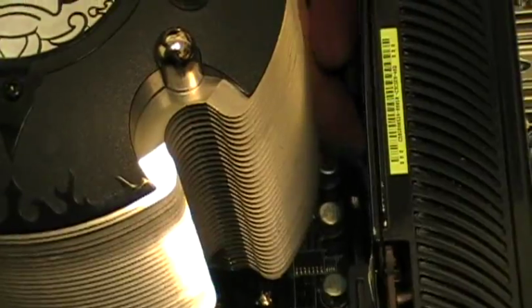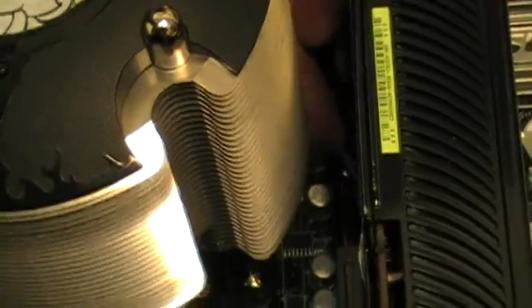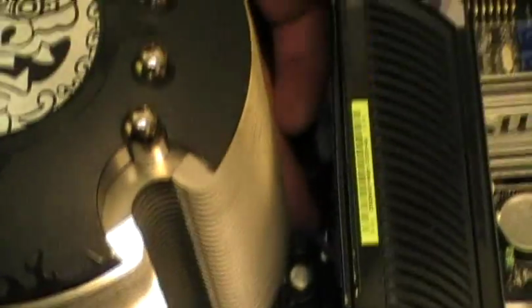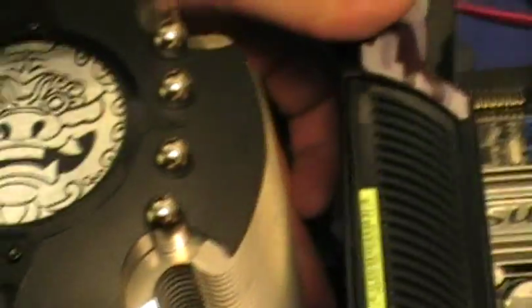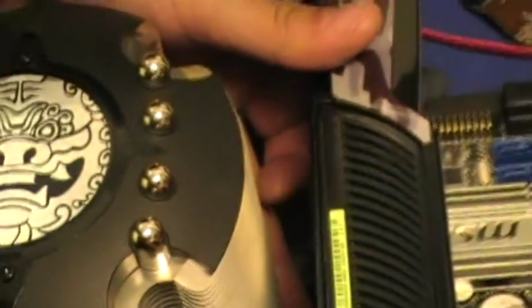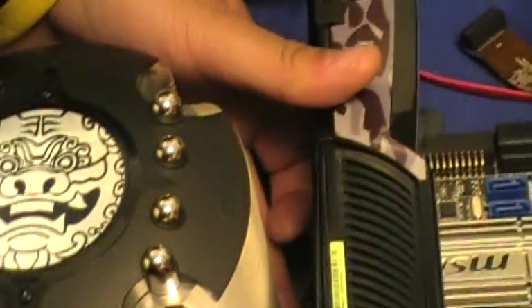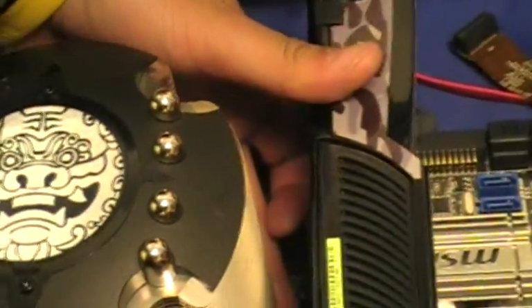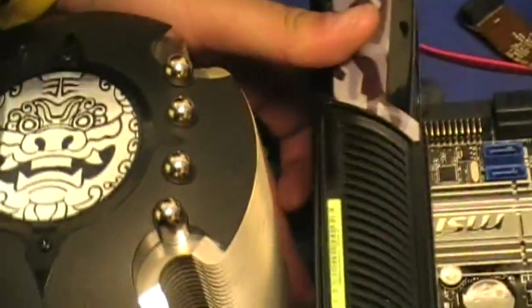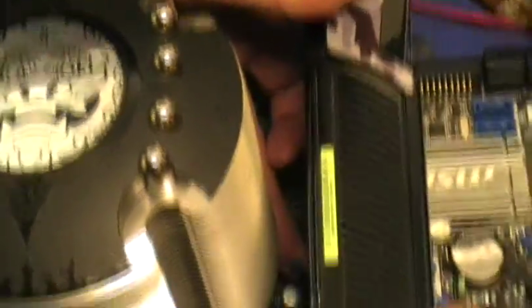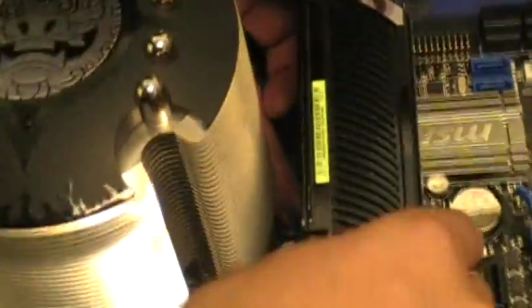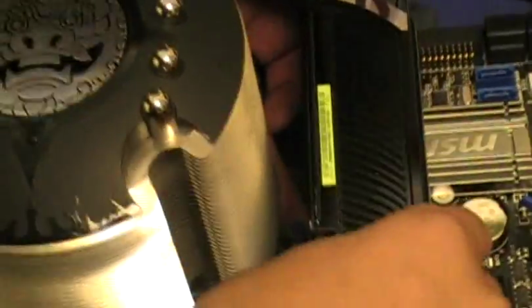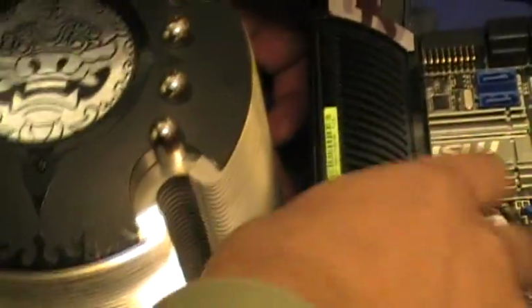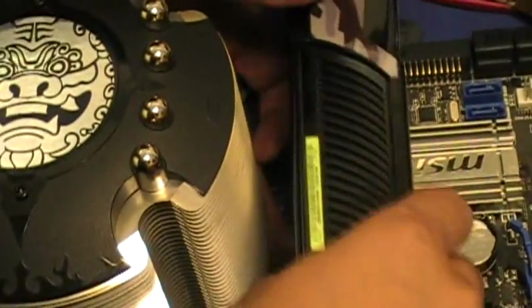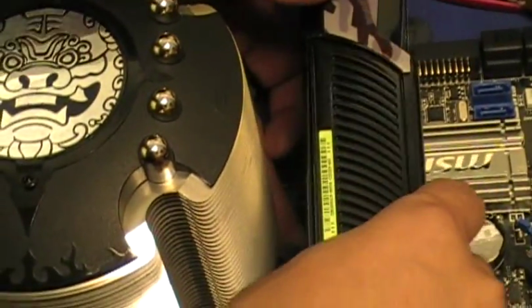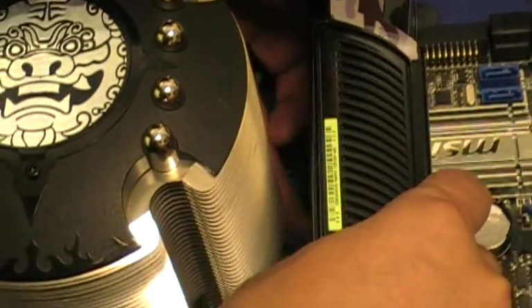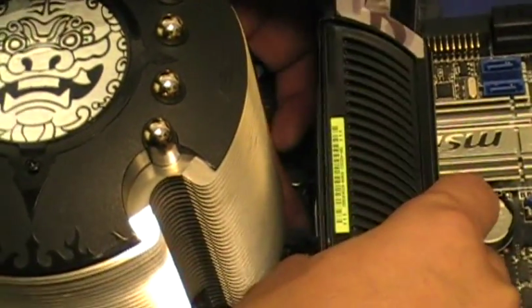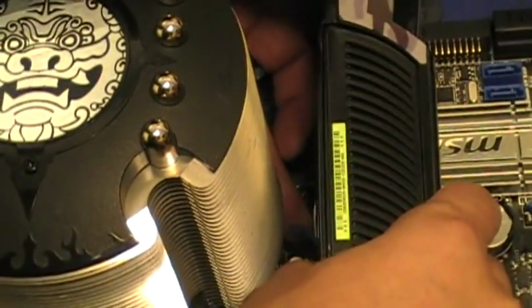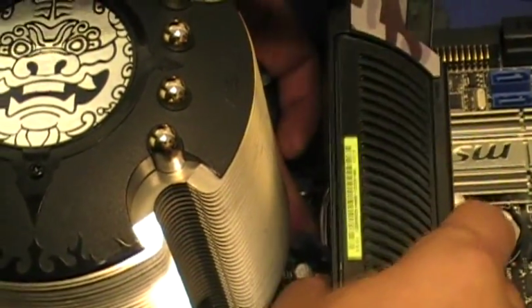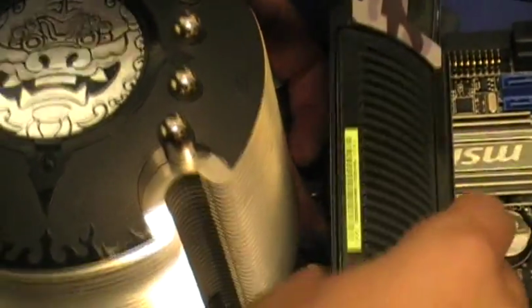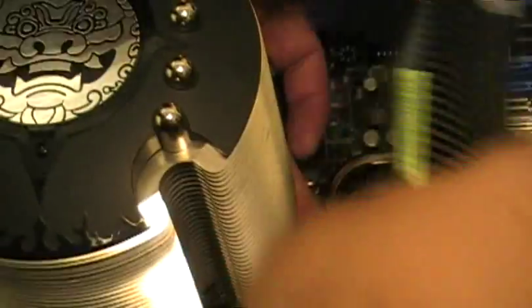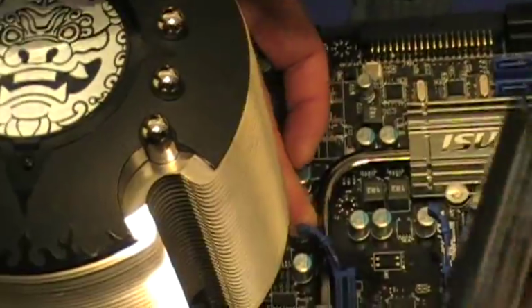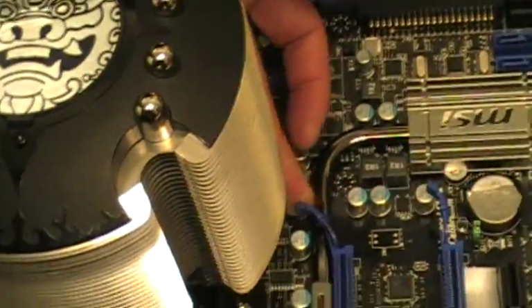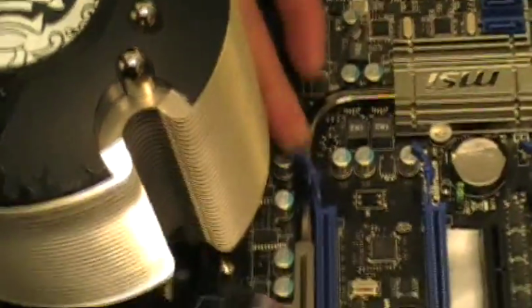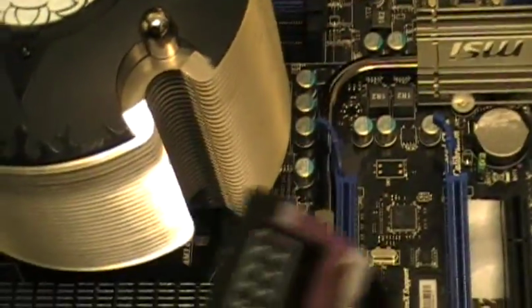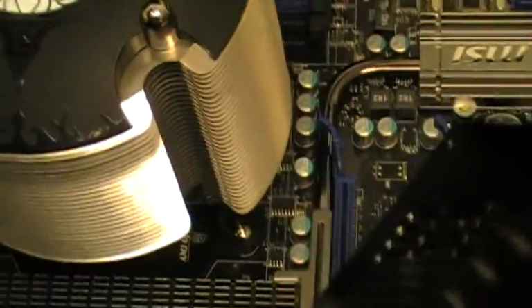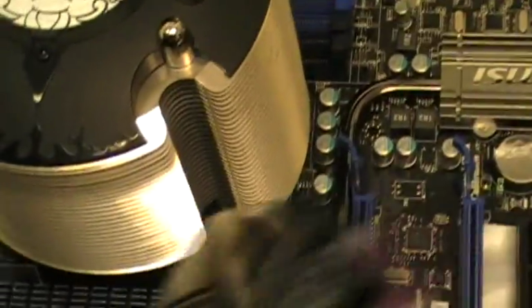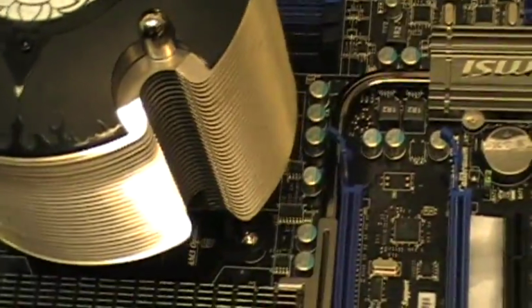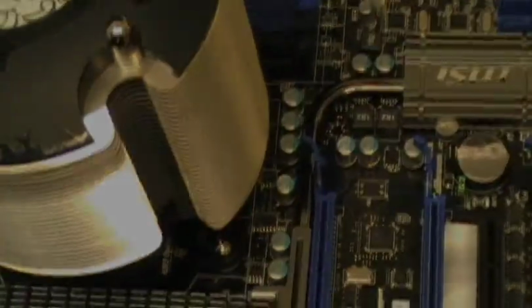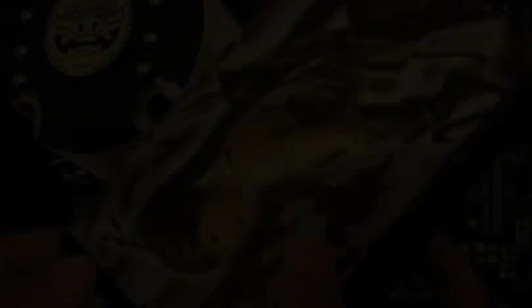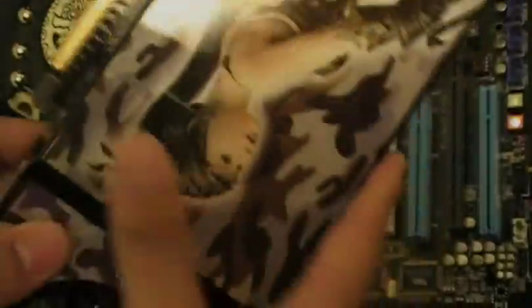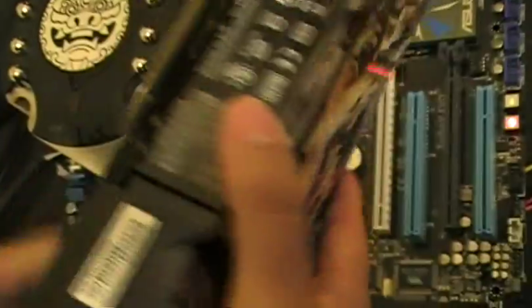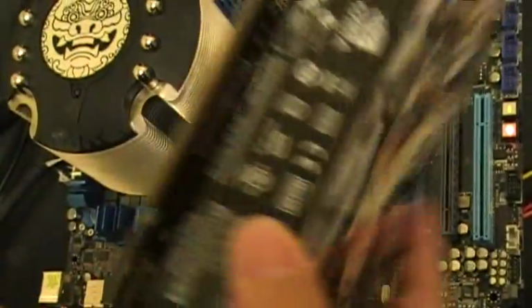I have to try really hard to unlock that little click. I can't remove it without unlocking it. So here I finally manage to unlock it and remove the card.